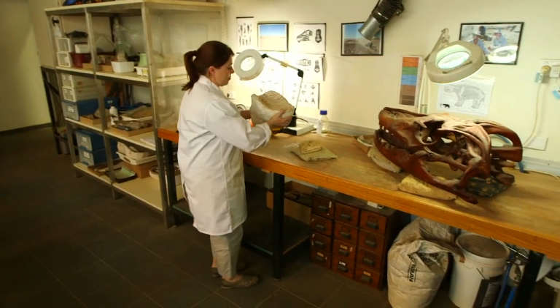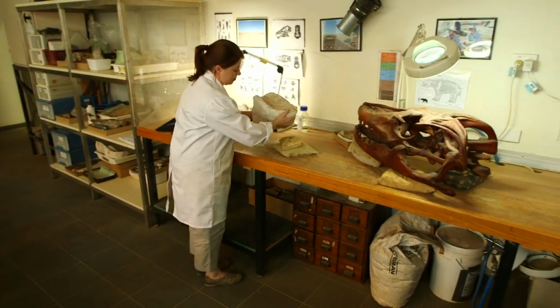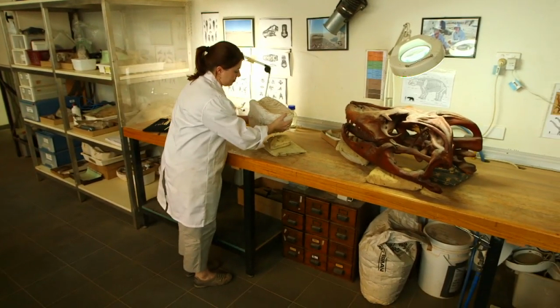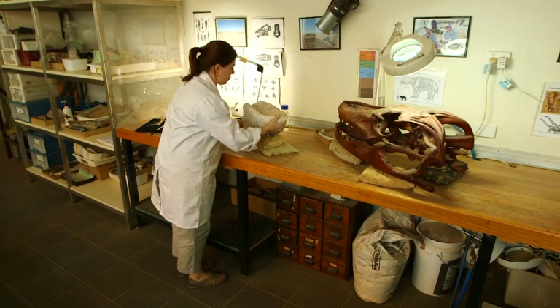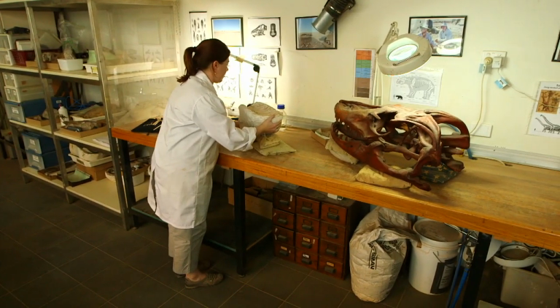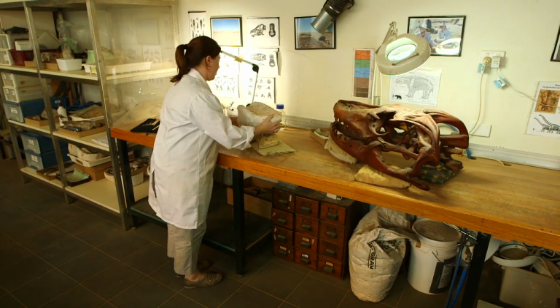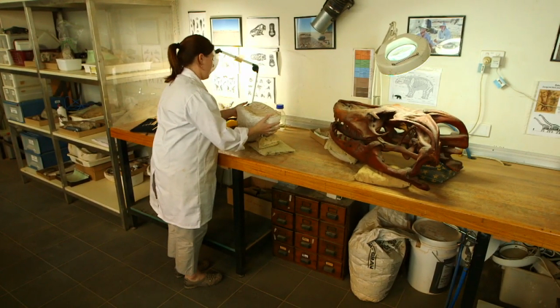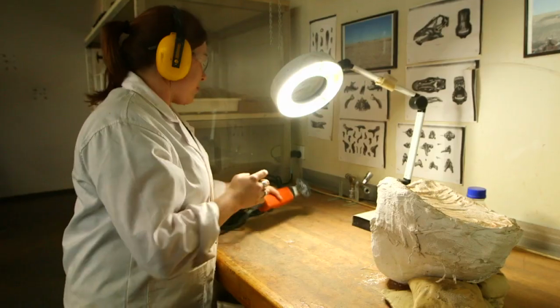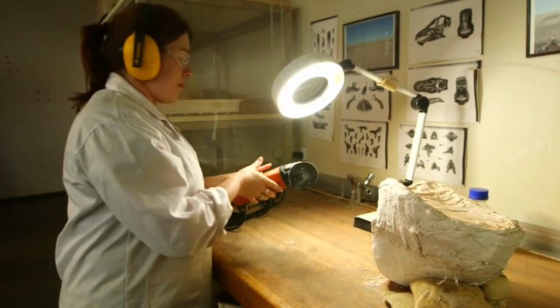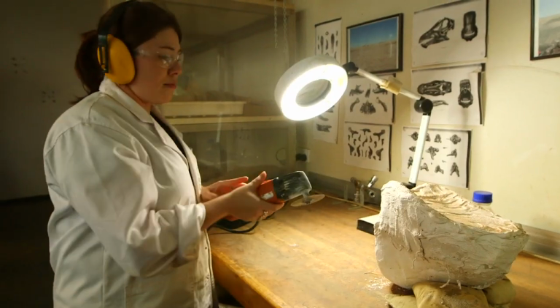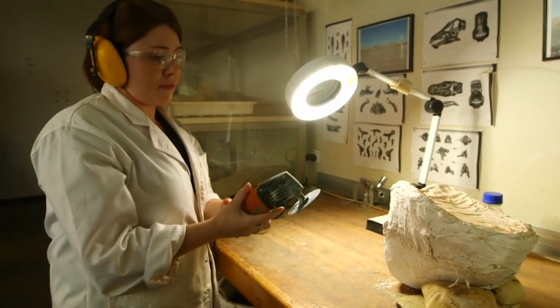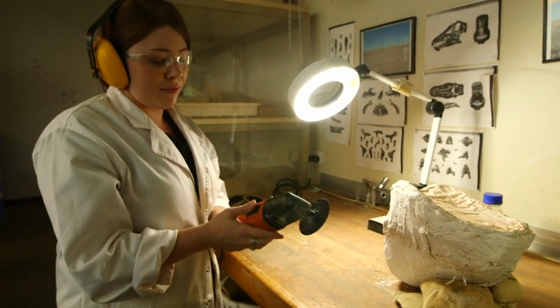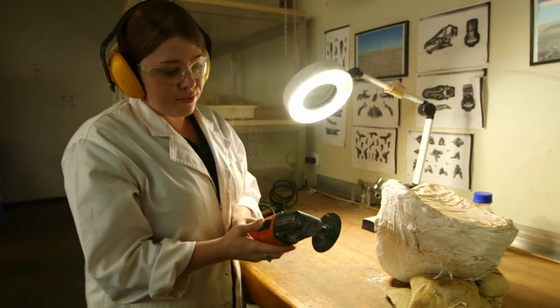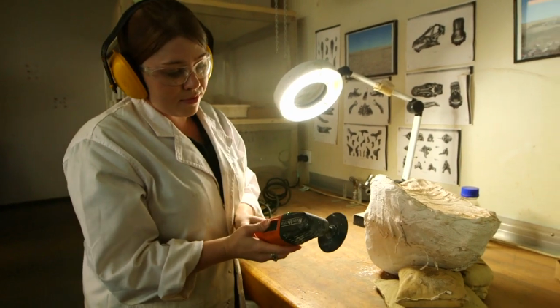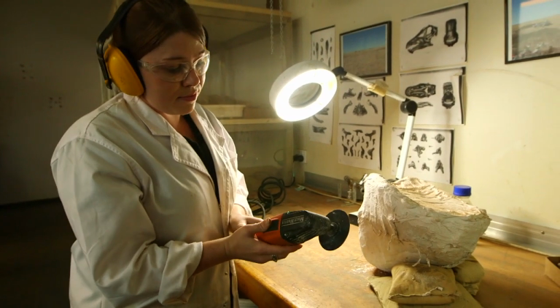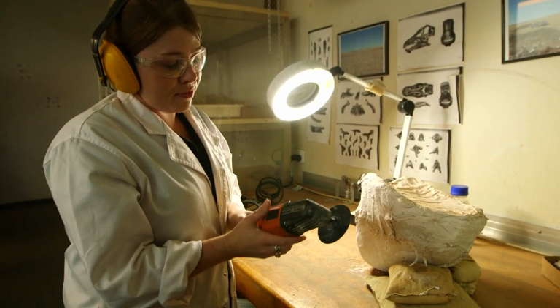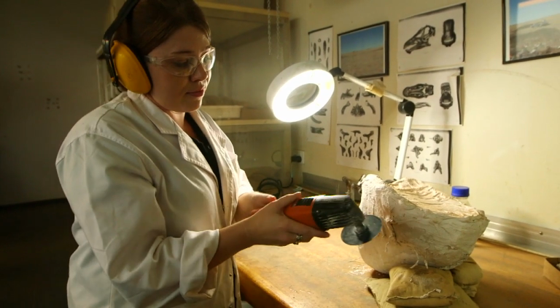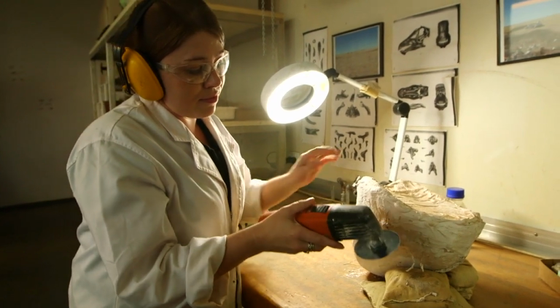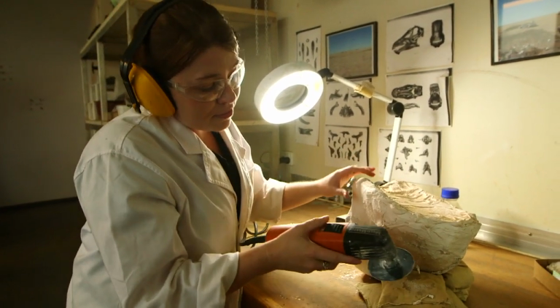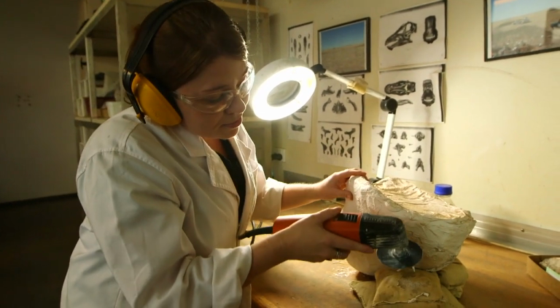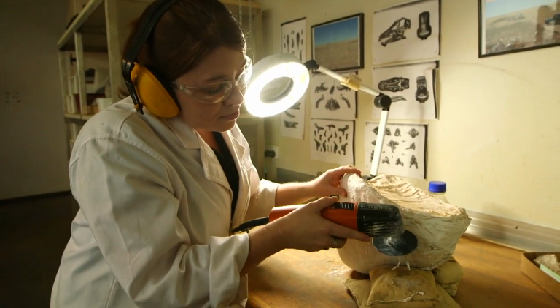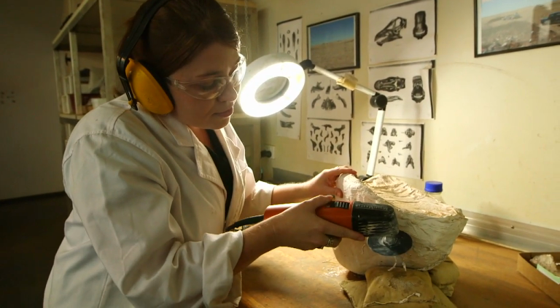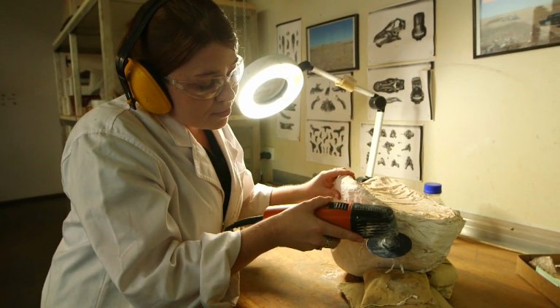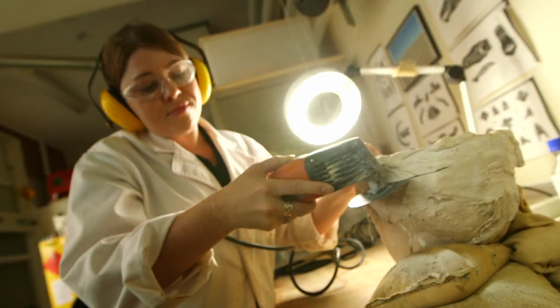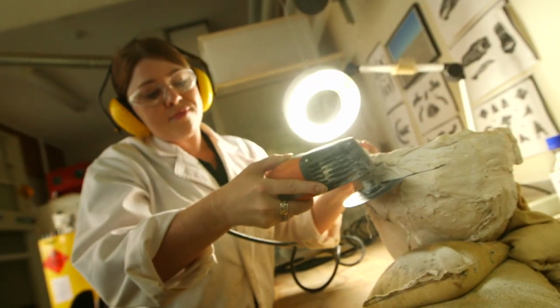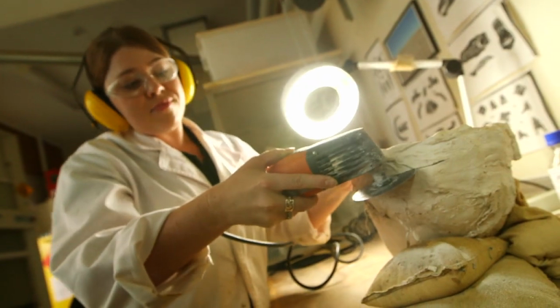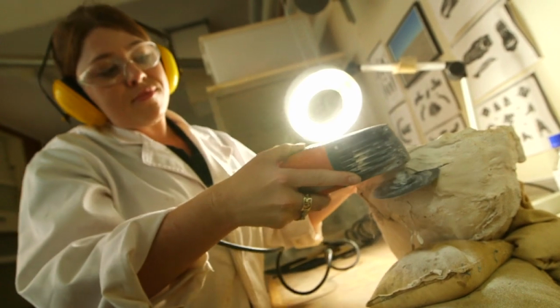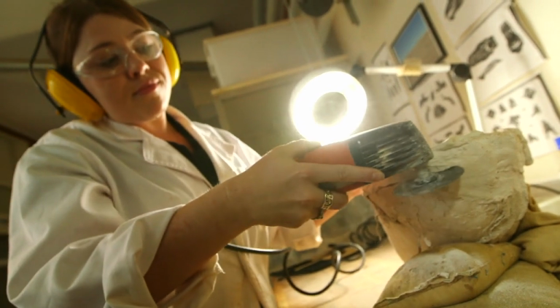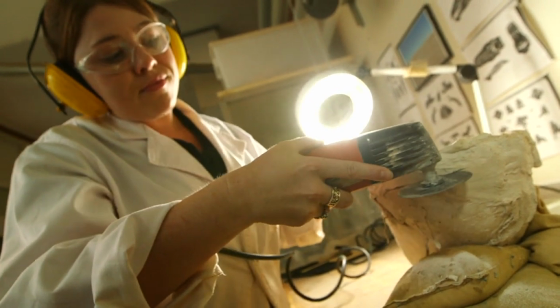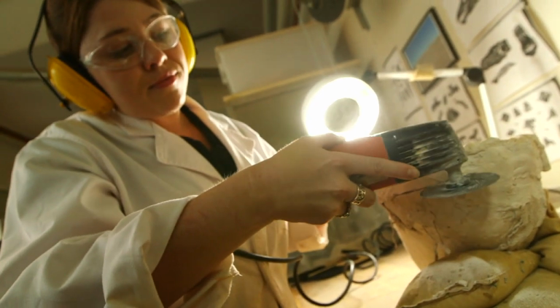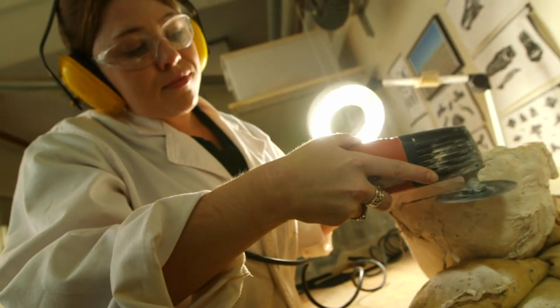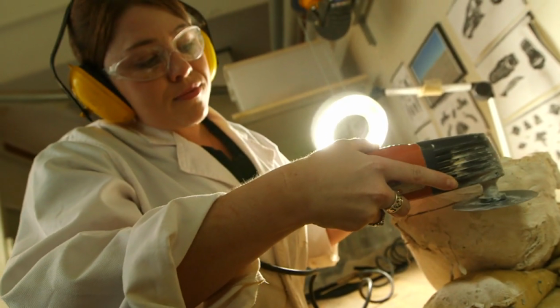When we bring the specimens back to the lab, we can then open the jacket and begin preparation on that fossil. We use different sized drills depending on what the sediment is surrounding the bone.